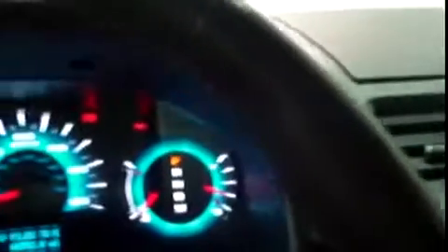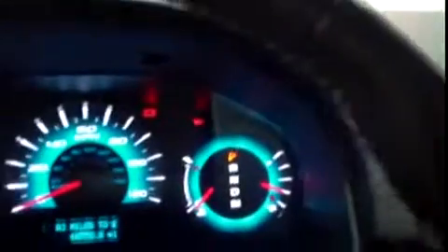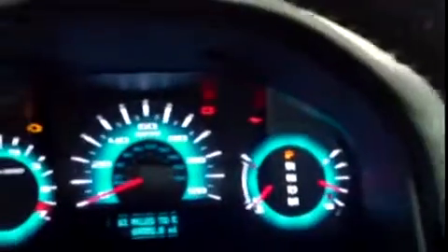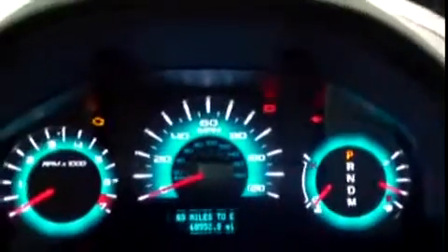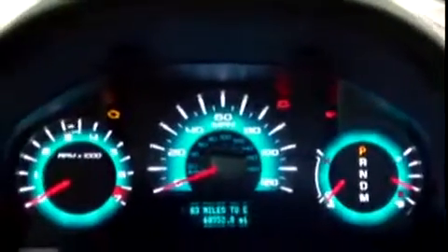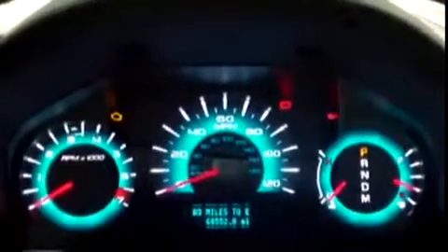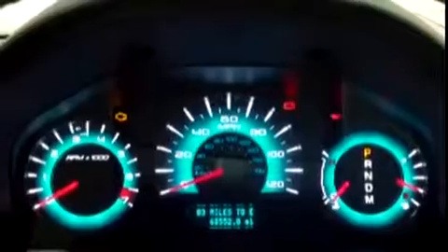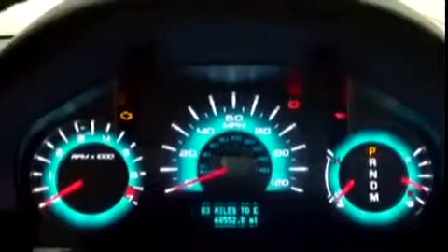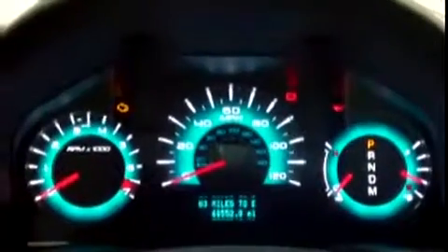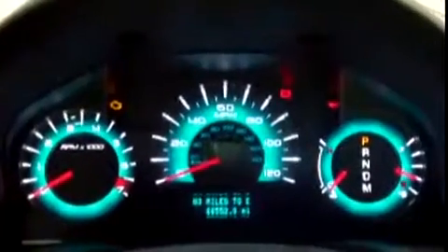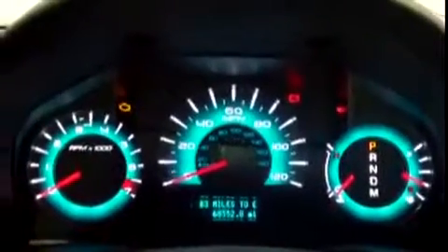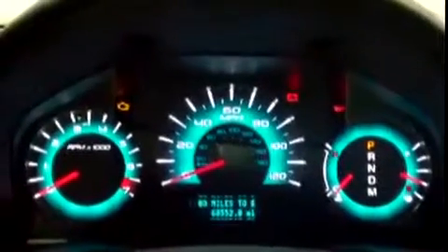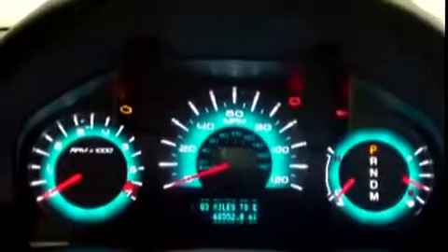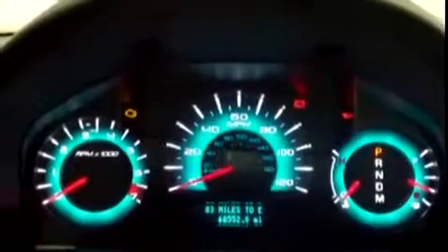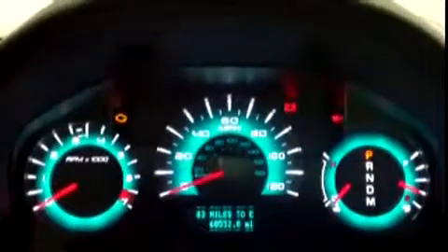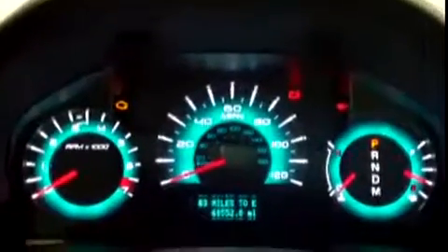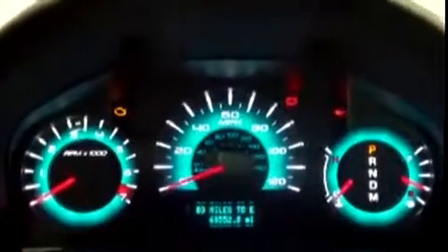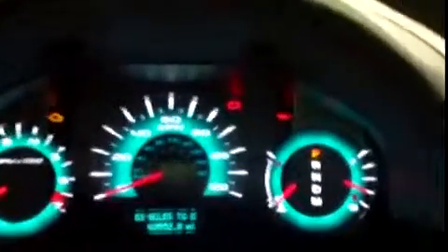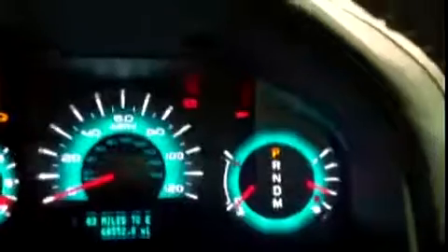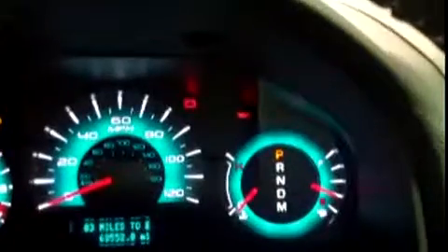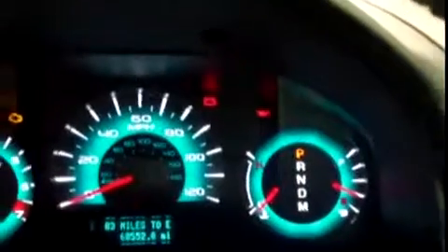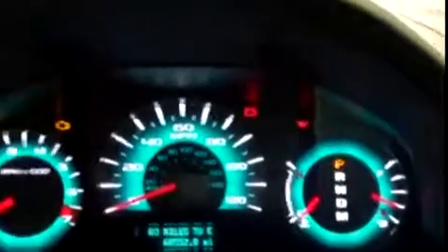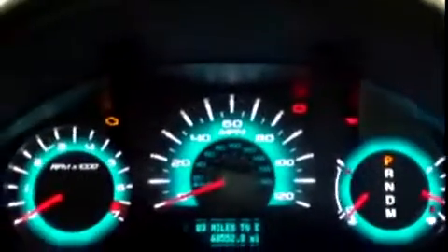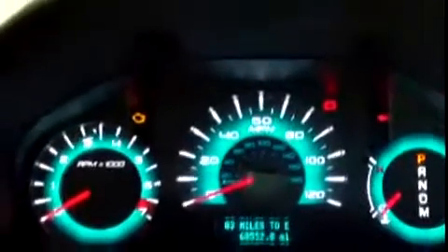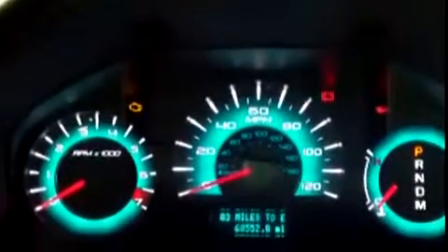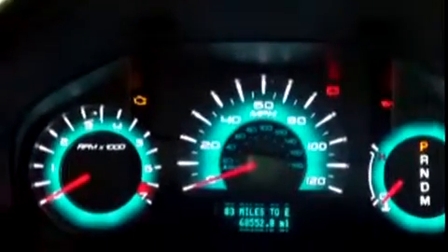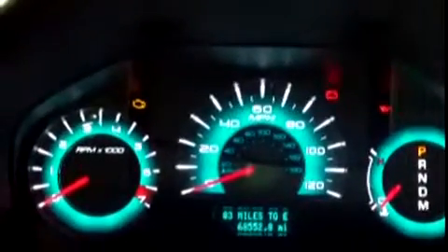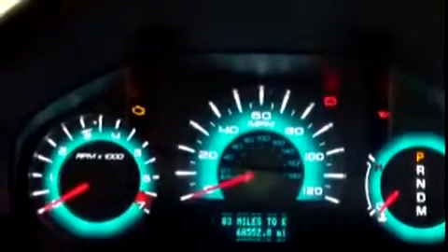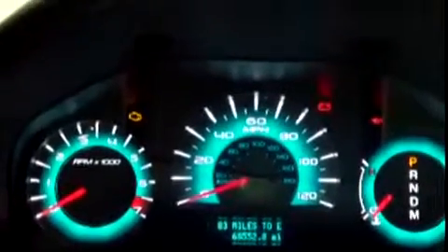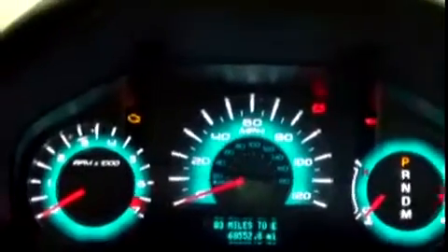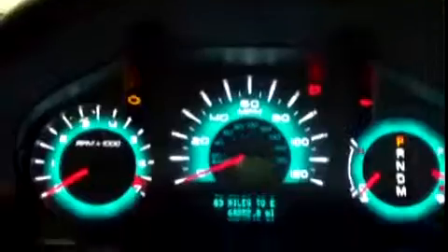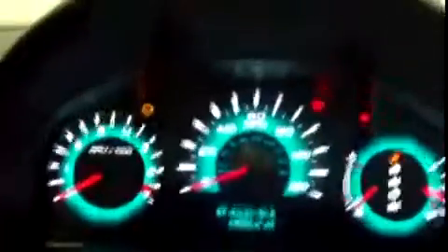Here's the dash all lit up. I love the way this dash lights up. The car's not started, that's why we have some icons there, but I like to show how it lights up — especially this car, it looks pretty cool. Odometer reads 68,552 miles.